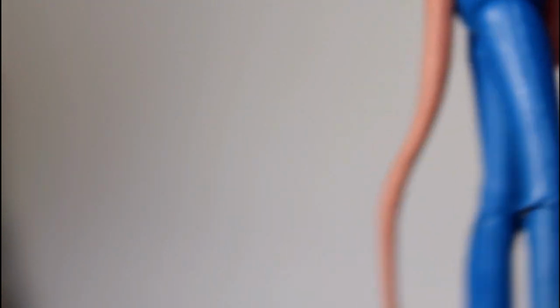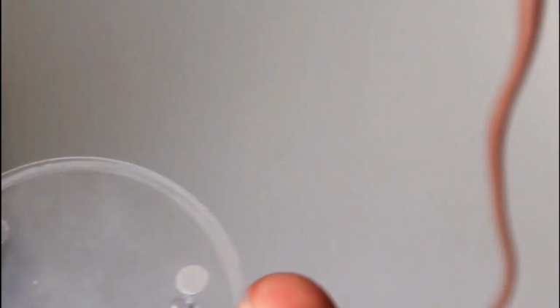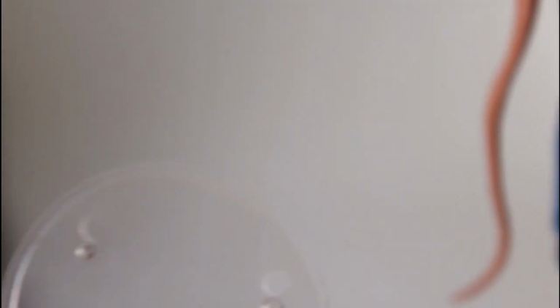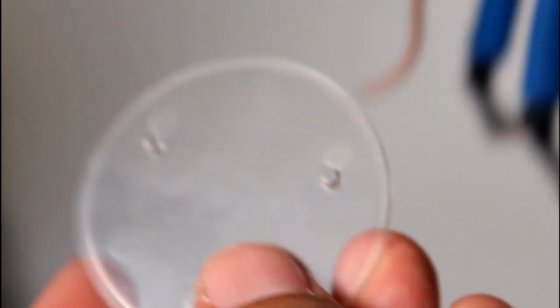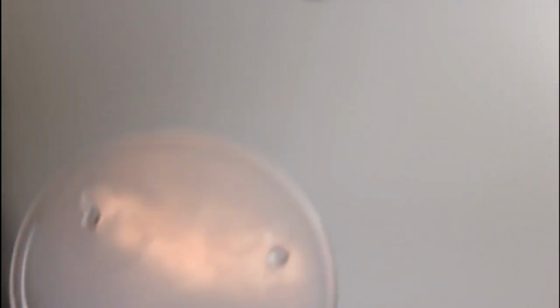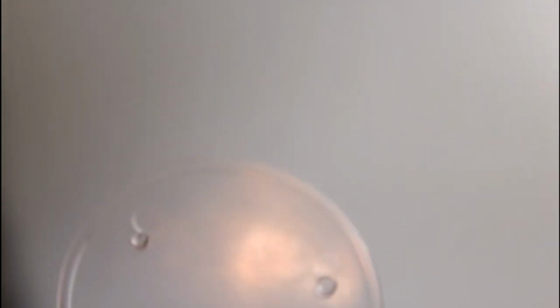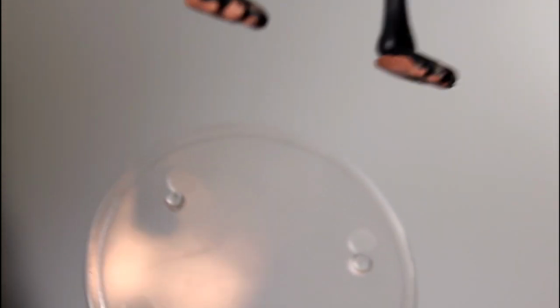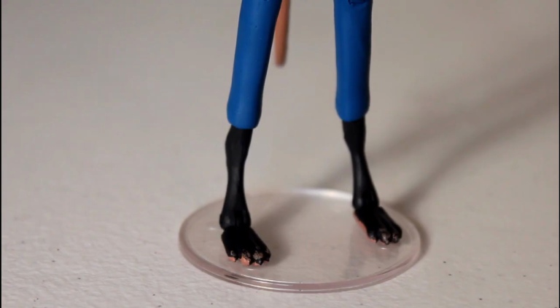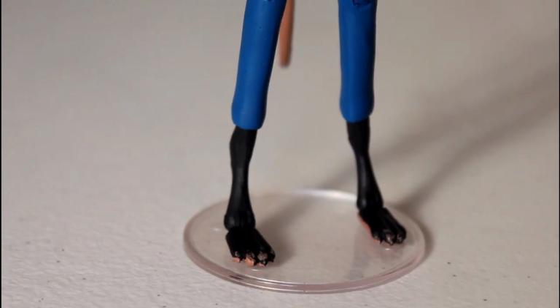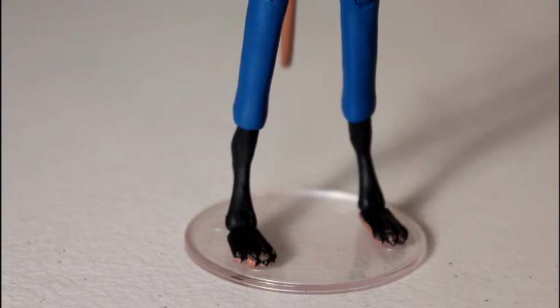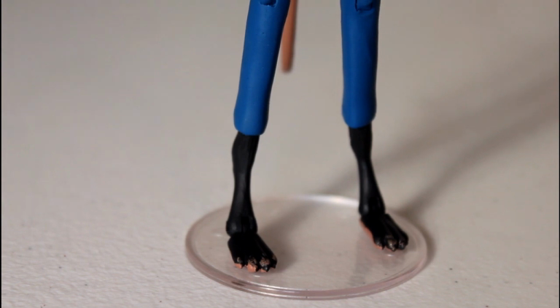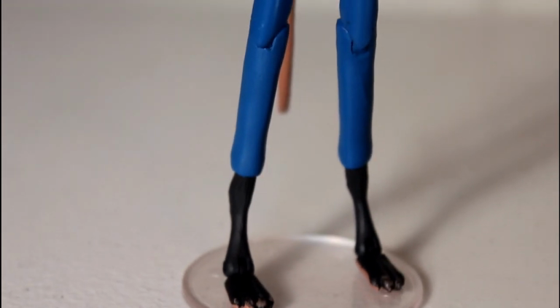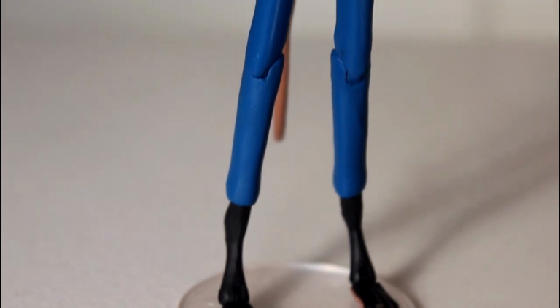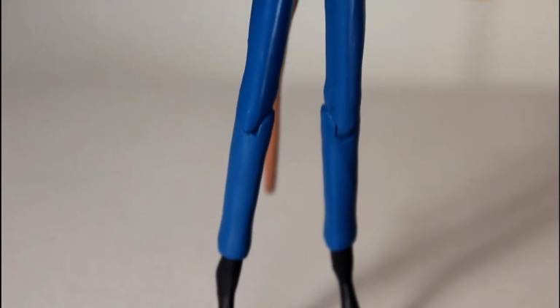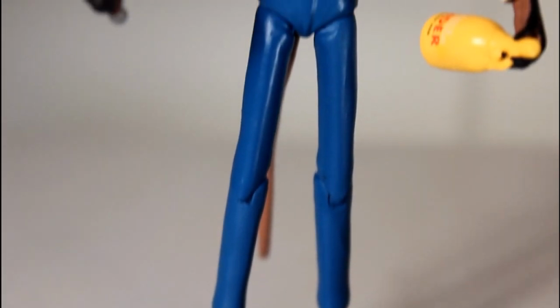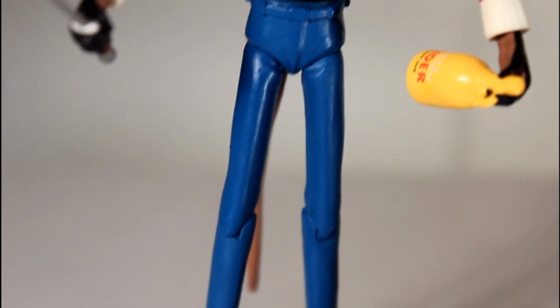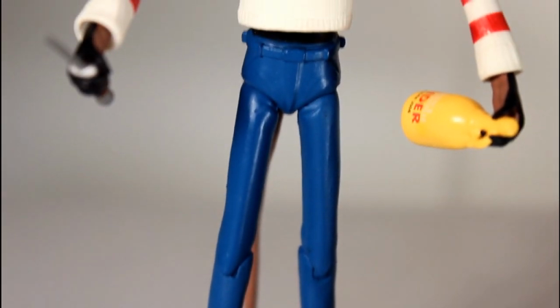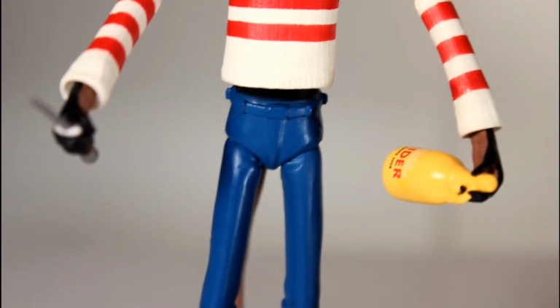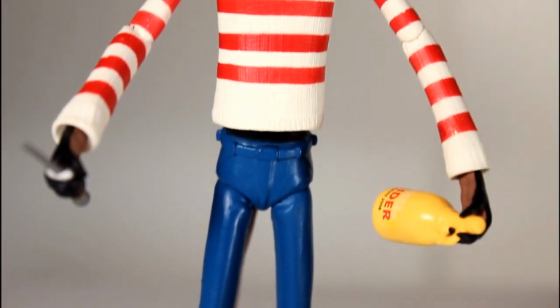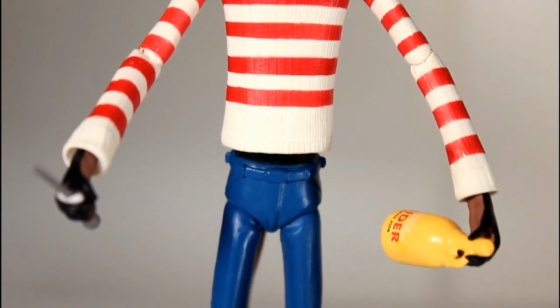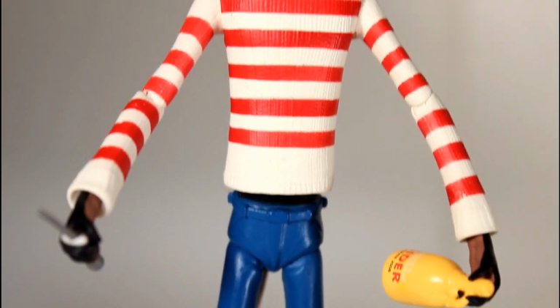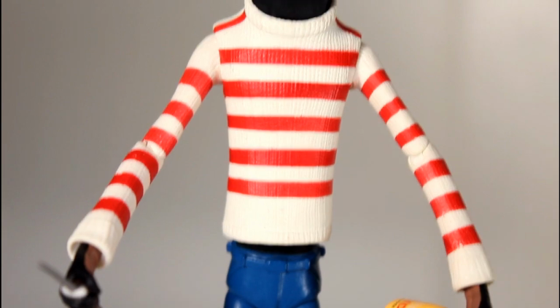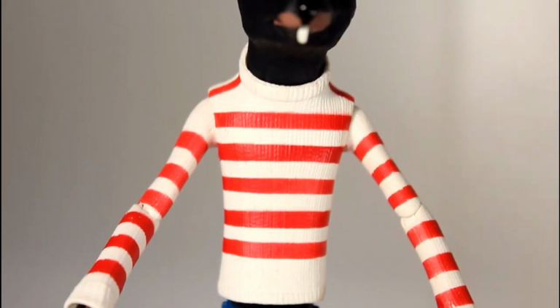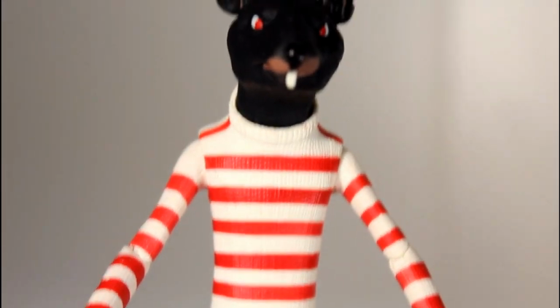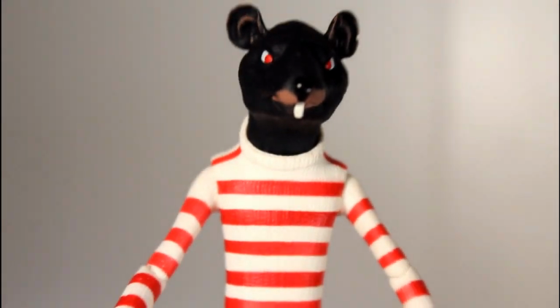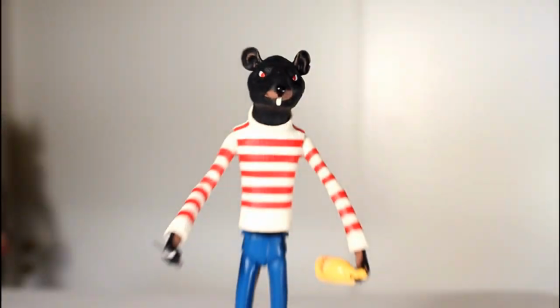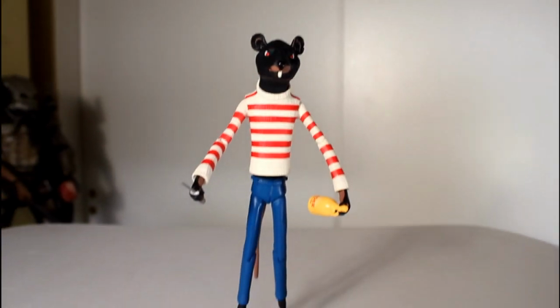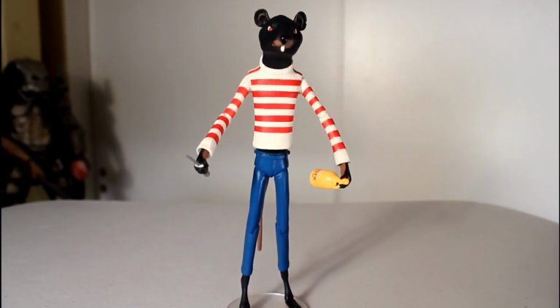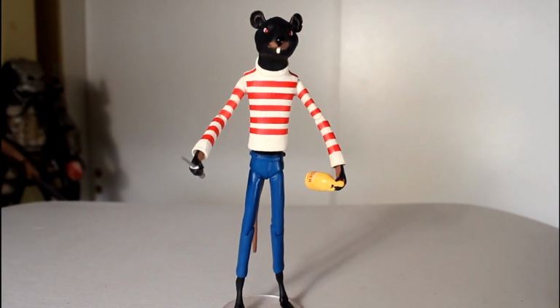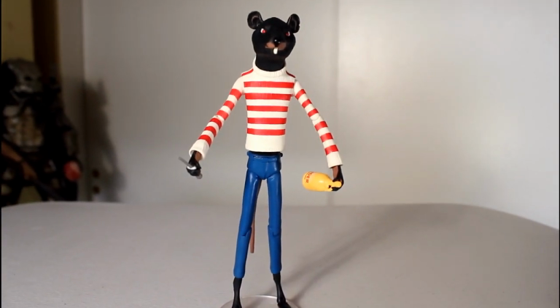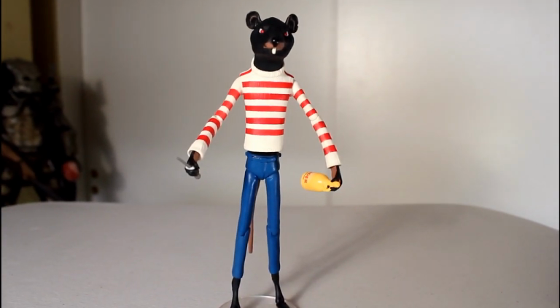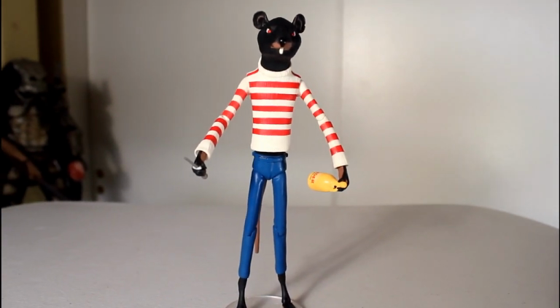Now I'm going to take the figure stand and try to attach the figure to it. My luck with the Funko figure stand discs has been kind of hit or miss lately, but I'm happy to say that with Rat, the figure stand fits perfectly onto the feet. I already said I really dig this figure.